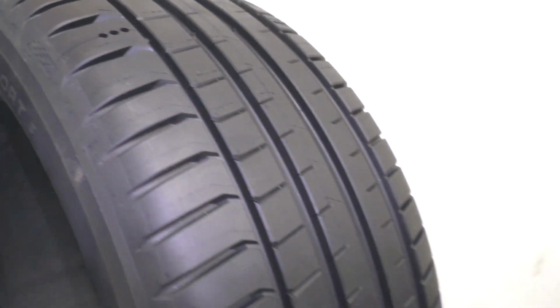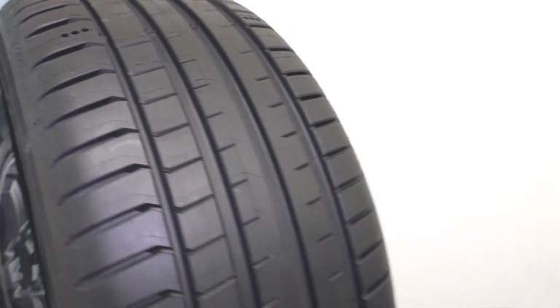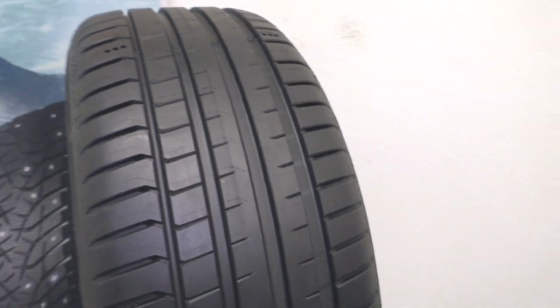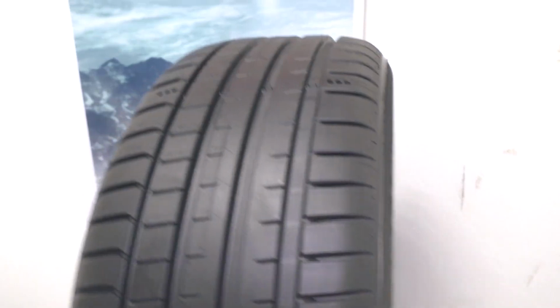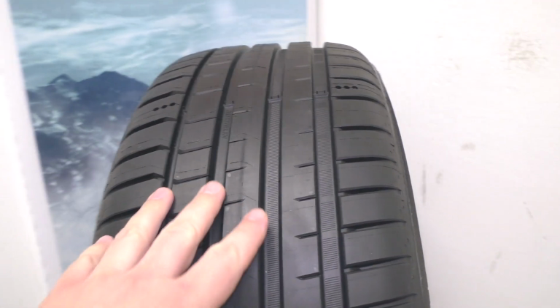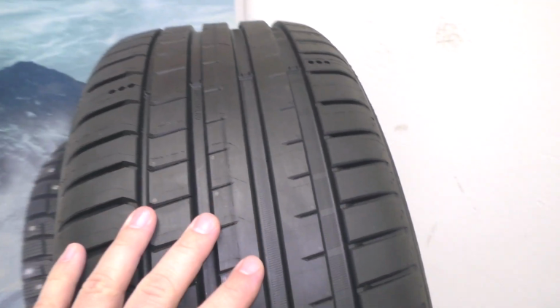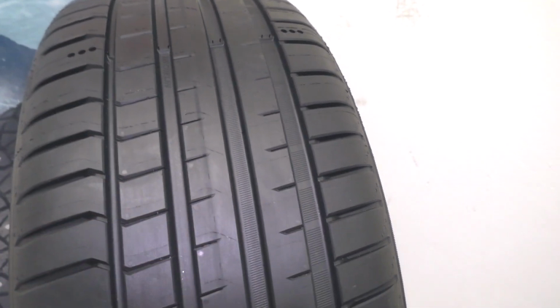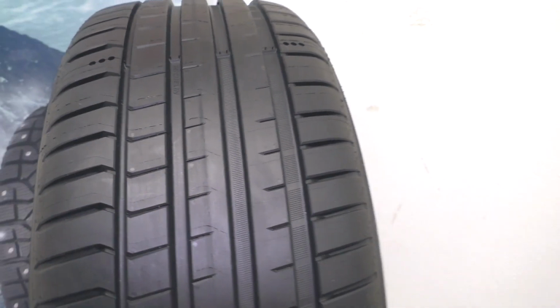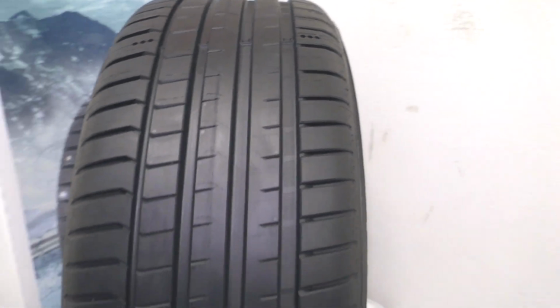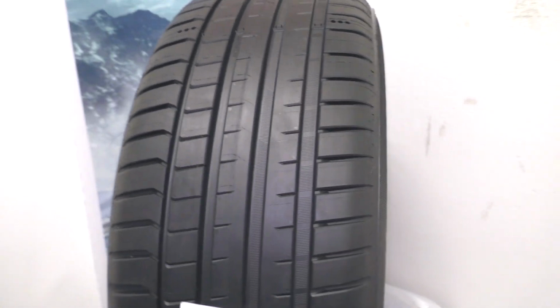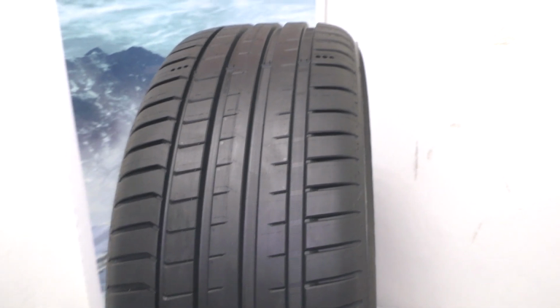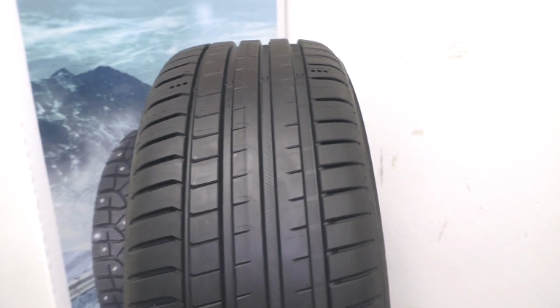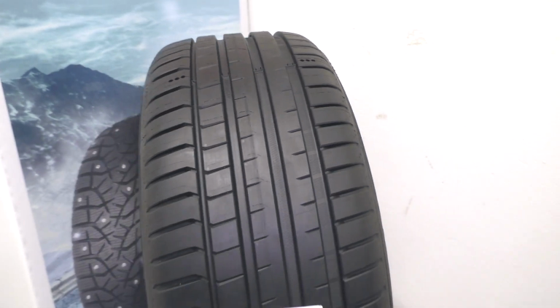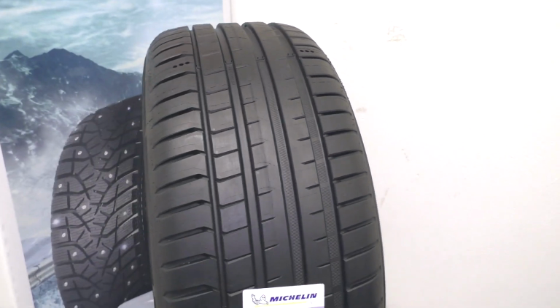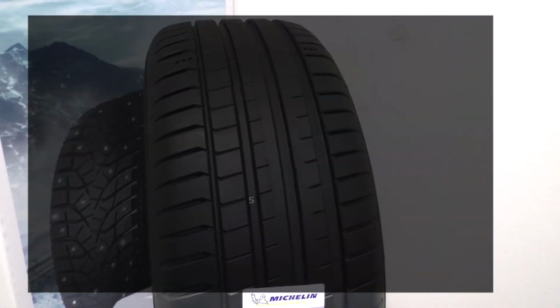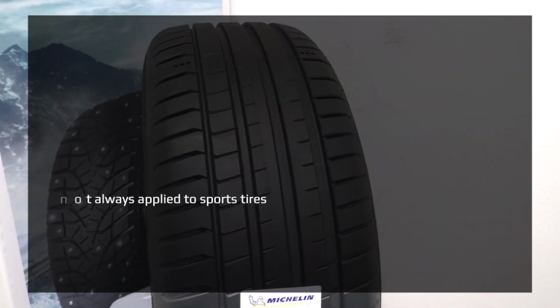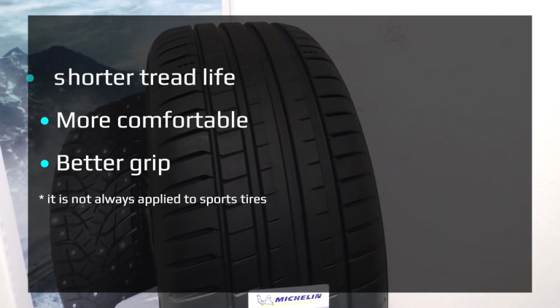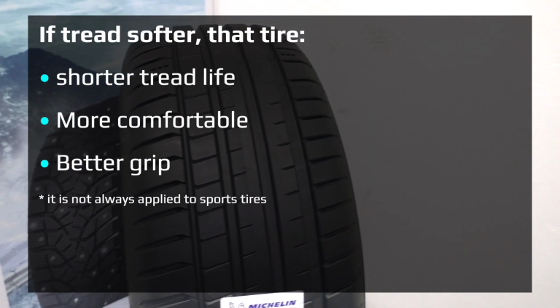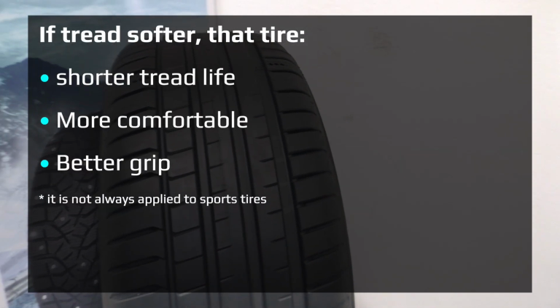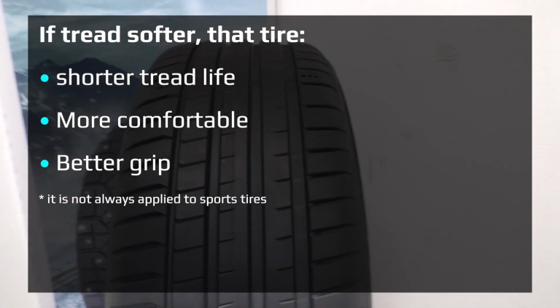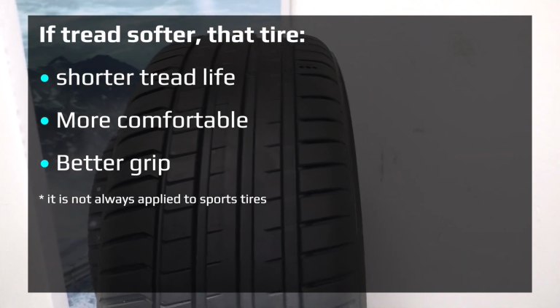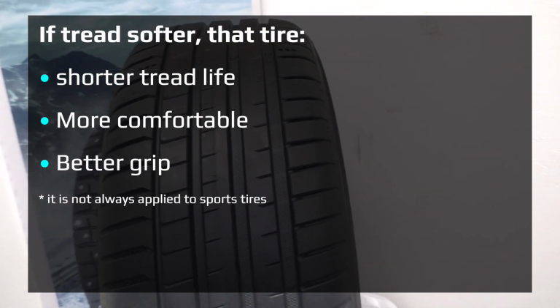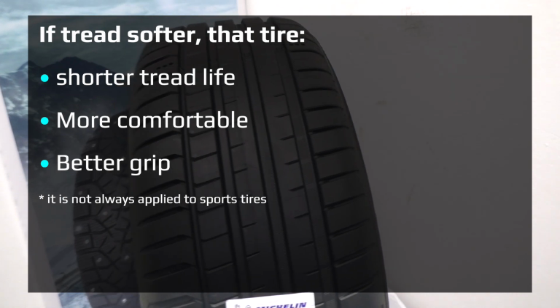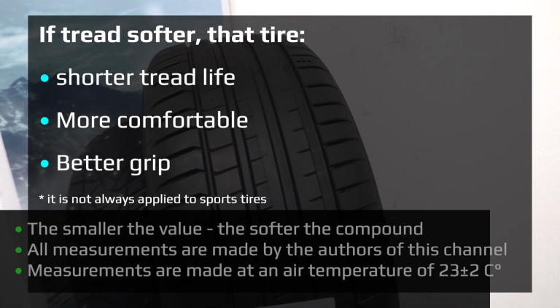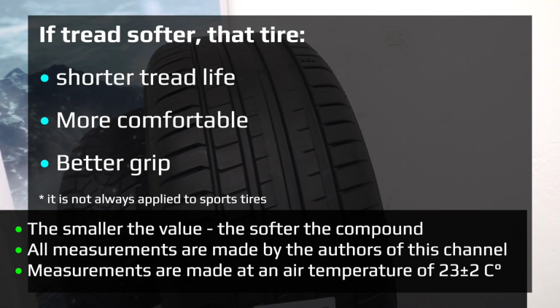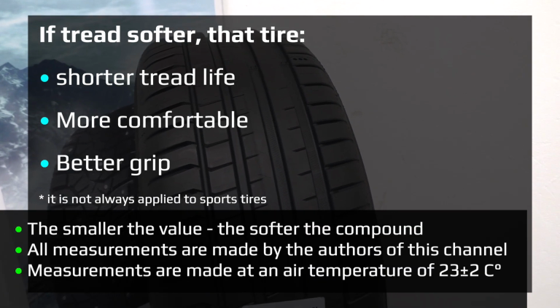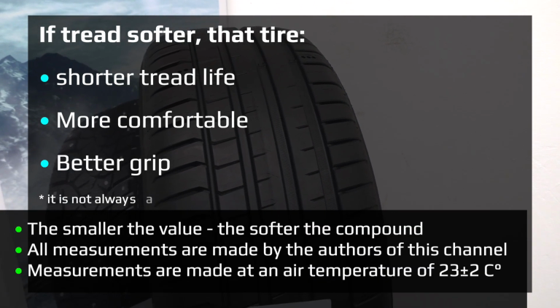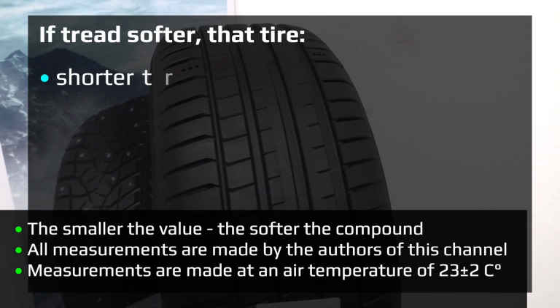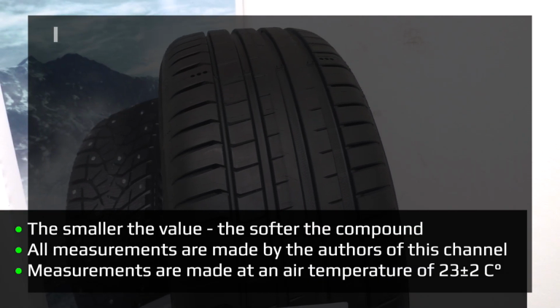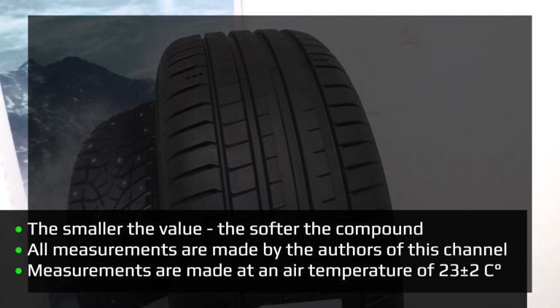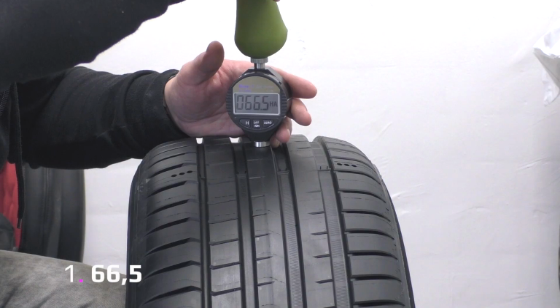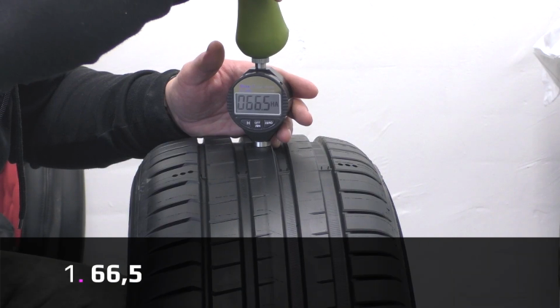Let's make a measurement of the hardness of the compound with a durometer. As always, I will take three measurements and get the average. If the tread is softer, the tire is more comfortable and has better grip, but shorter tread life.